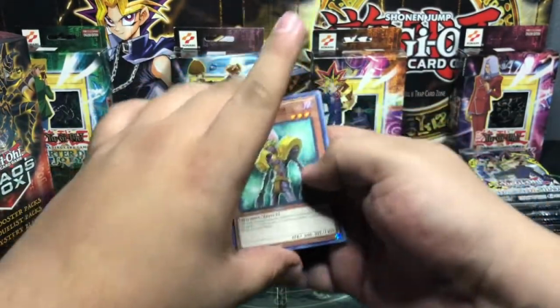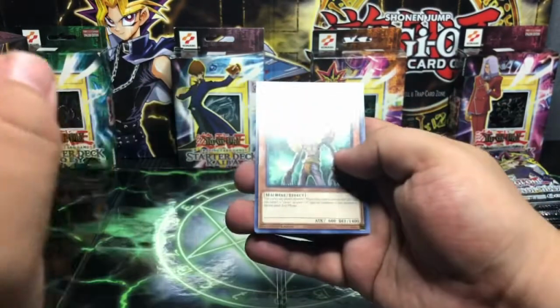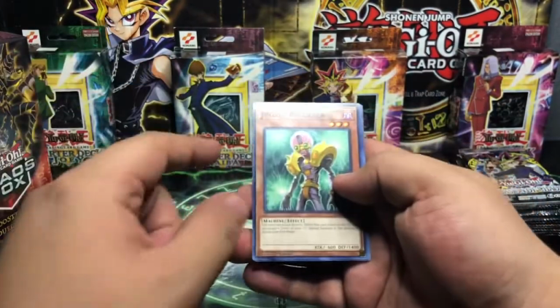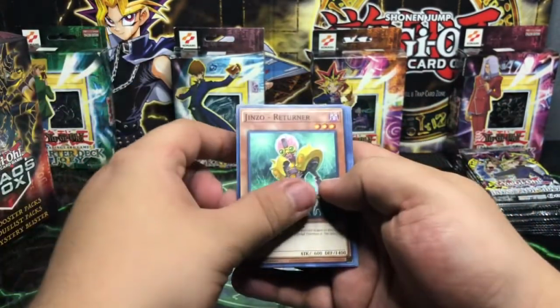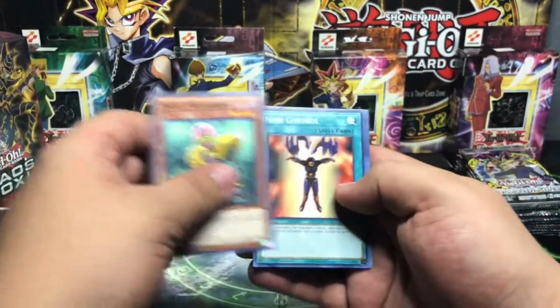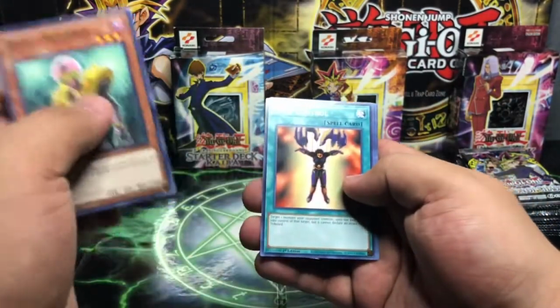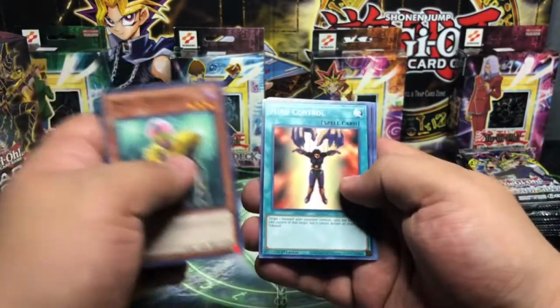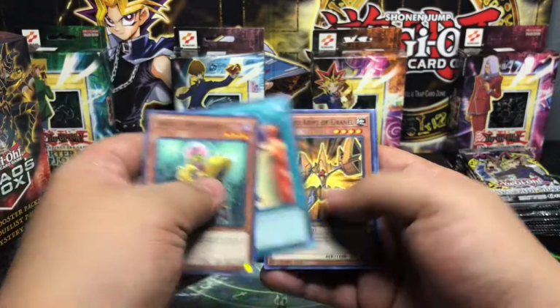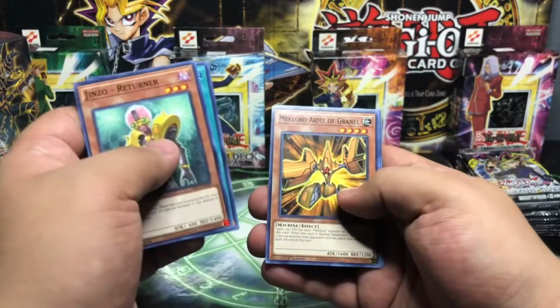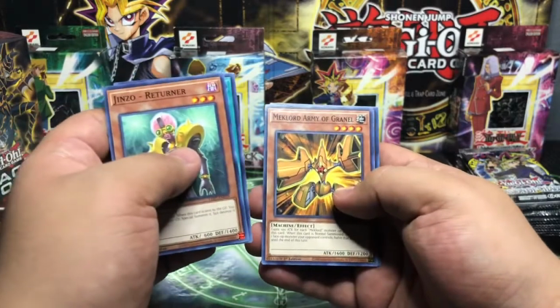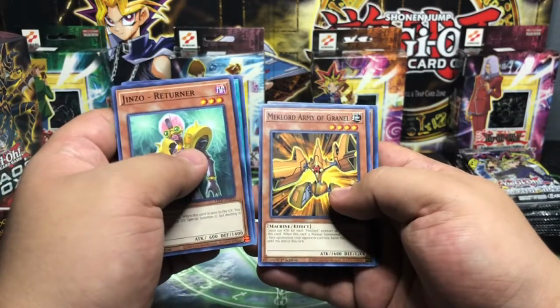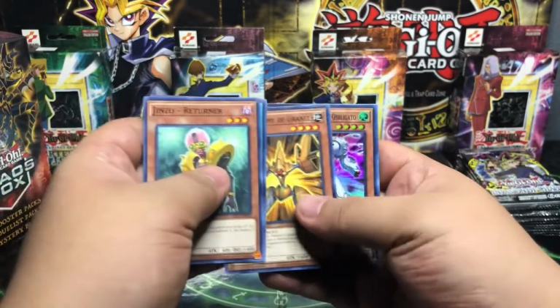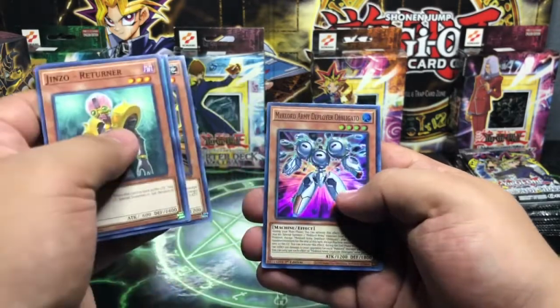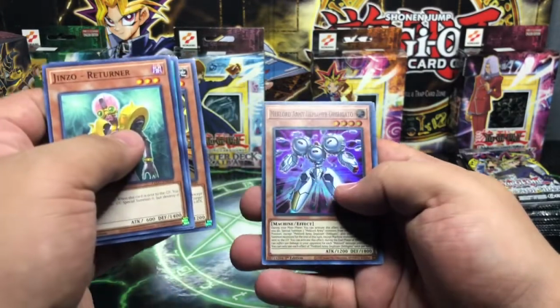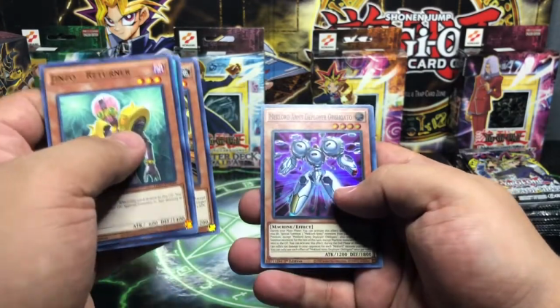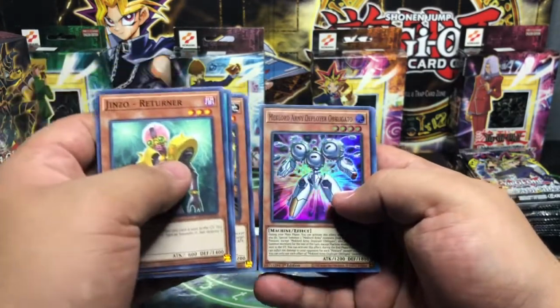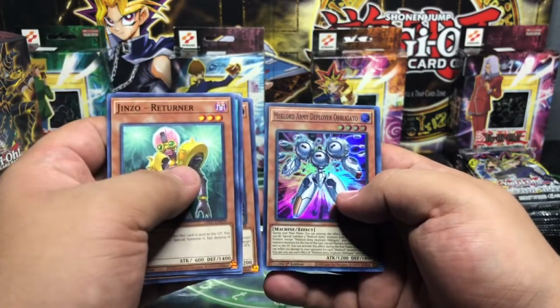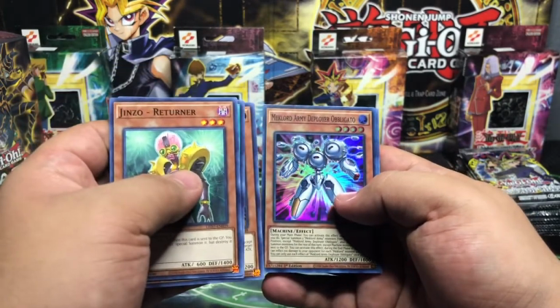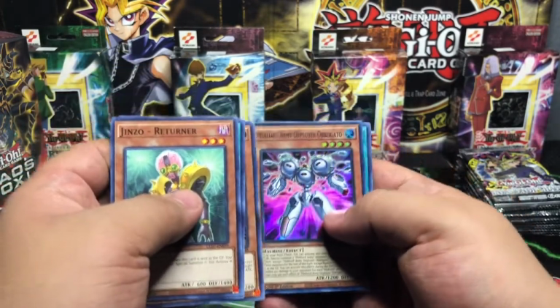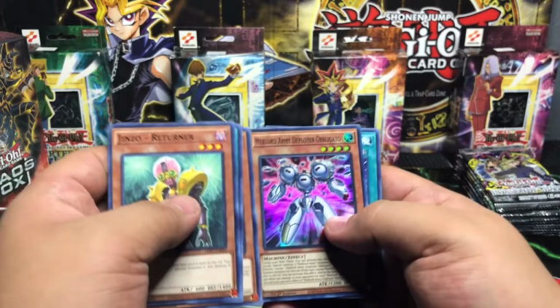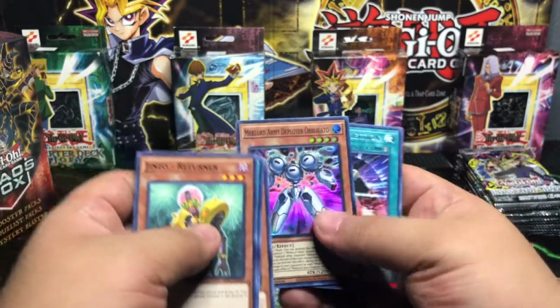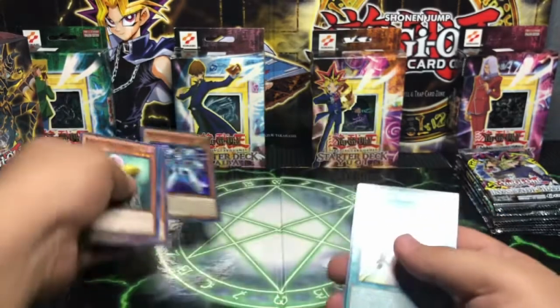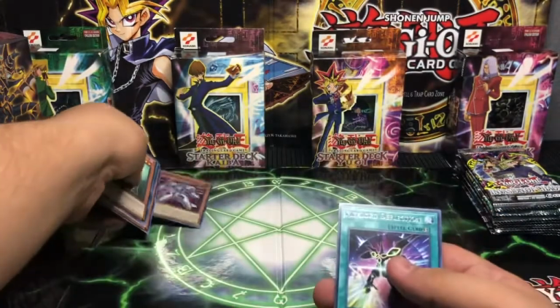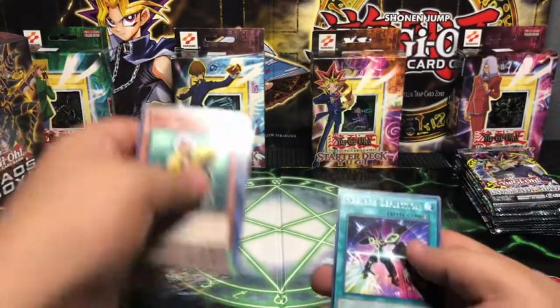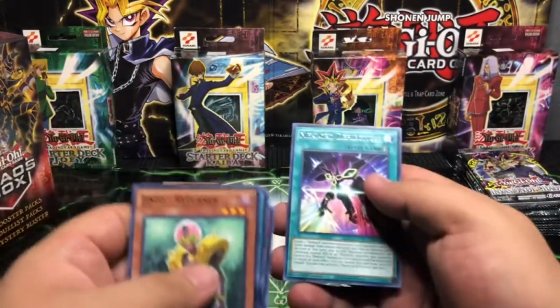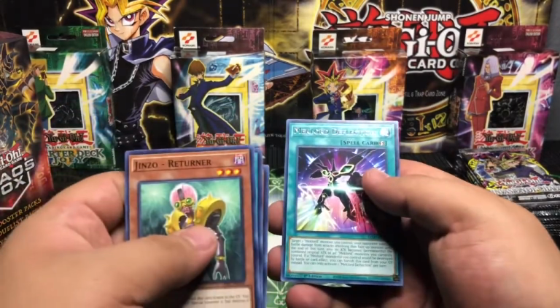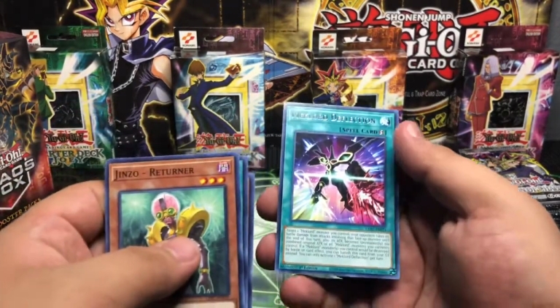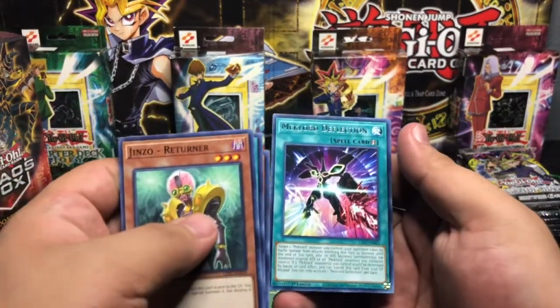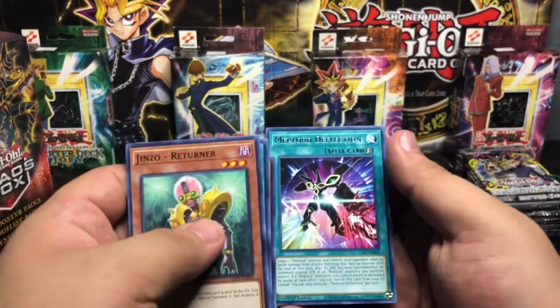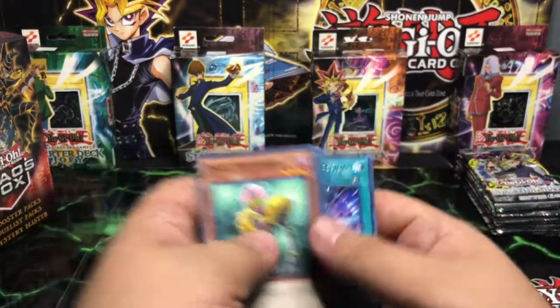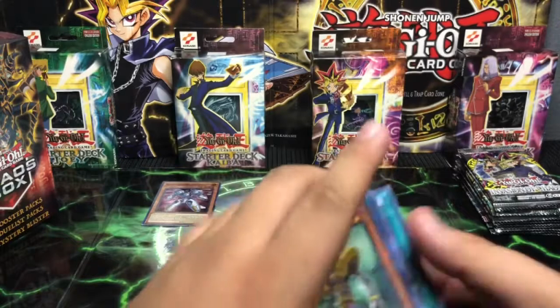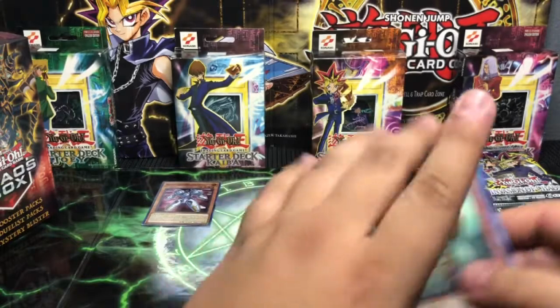We have Jinzo Returner, Mind Control, Mechlord Army of Runout, a Super Mechlord Army Deployer Obligado — that's the first hollow — and a Basic Rare Mechlord Deflection.